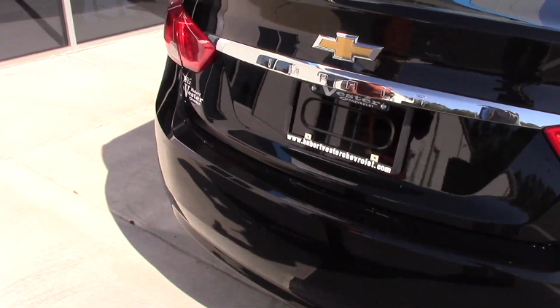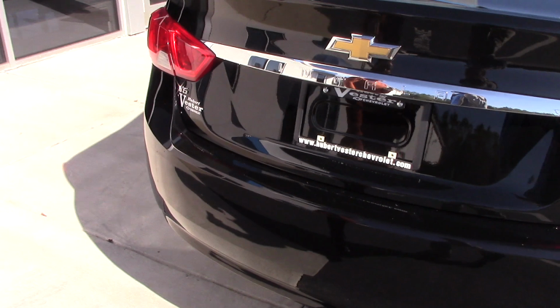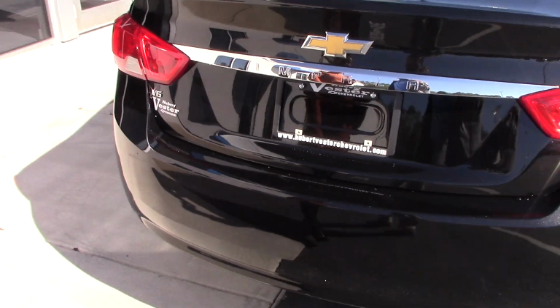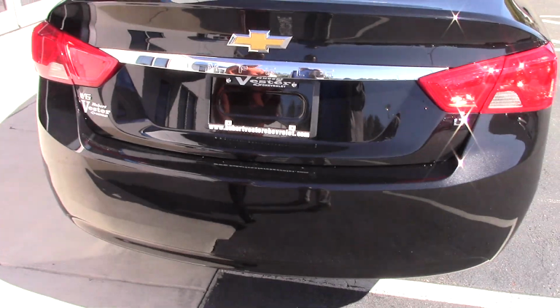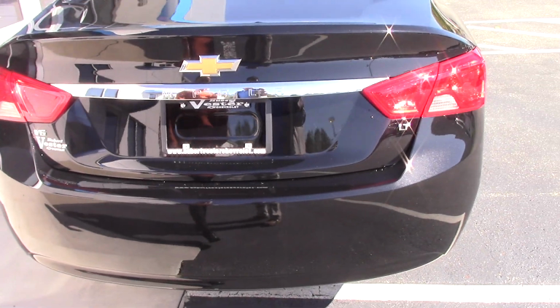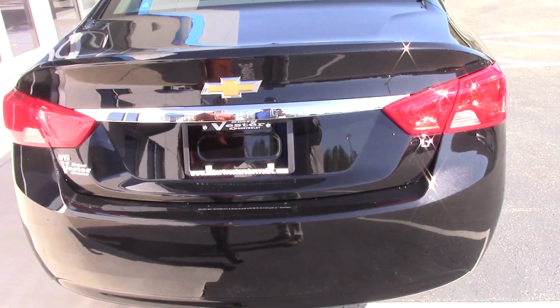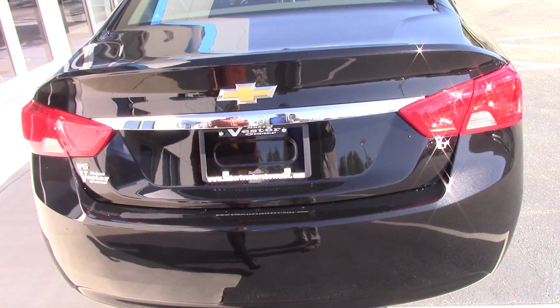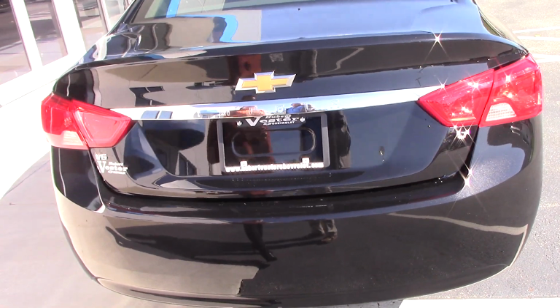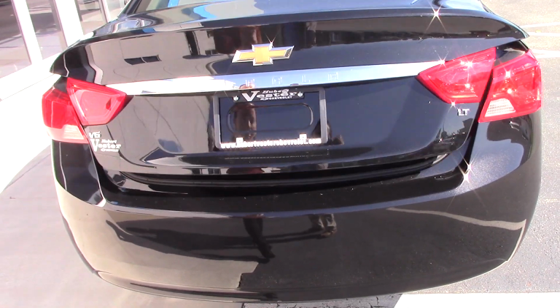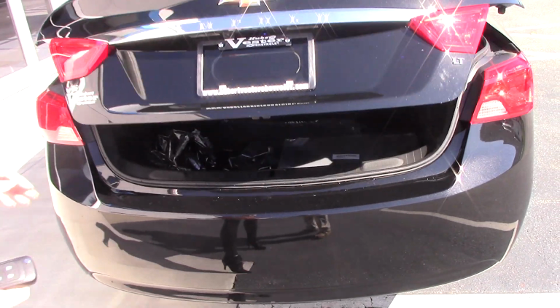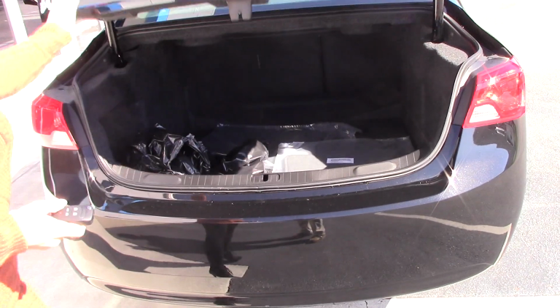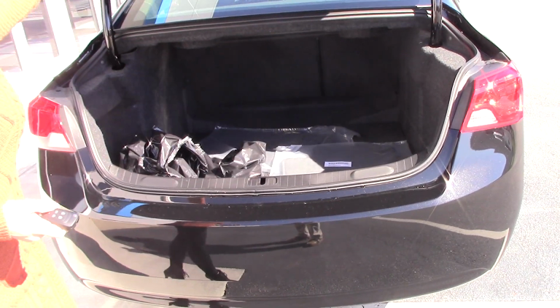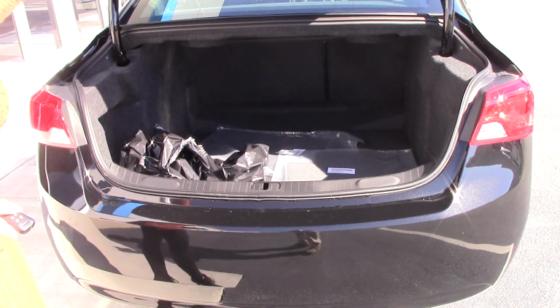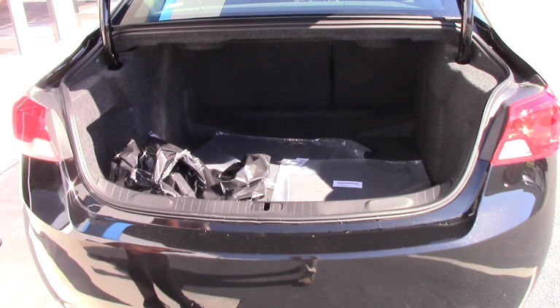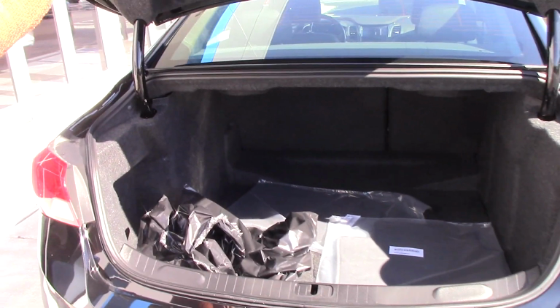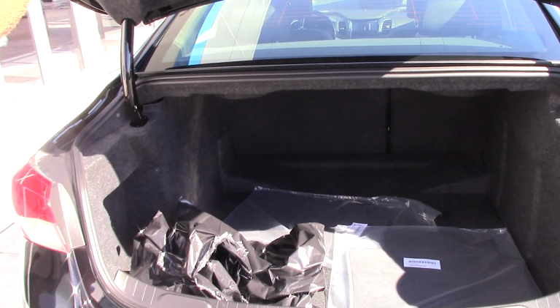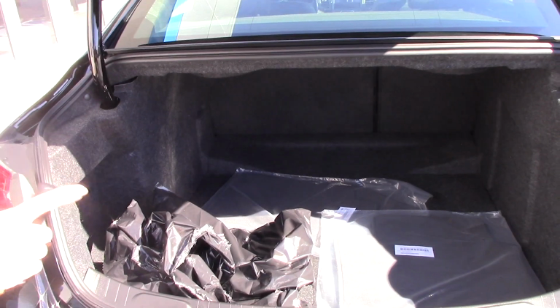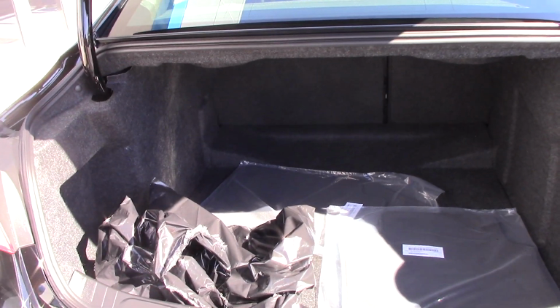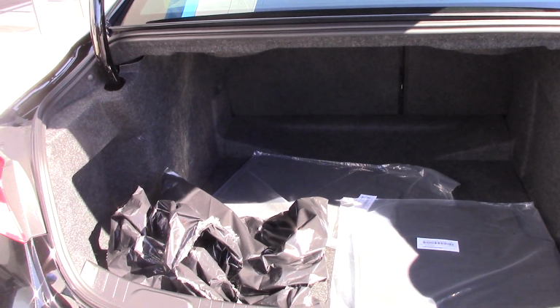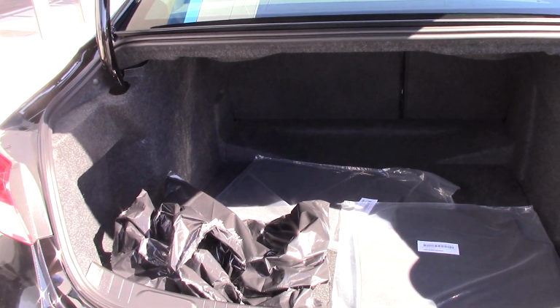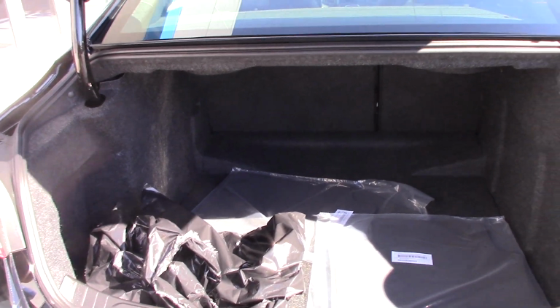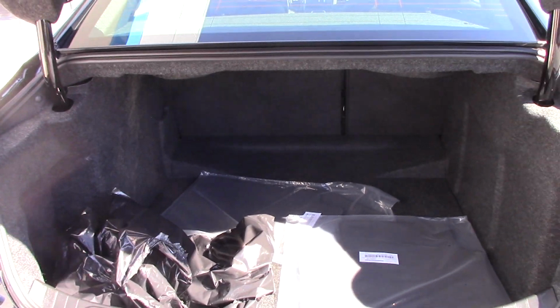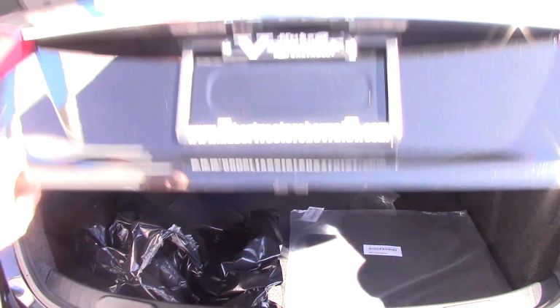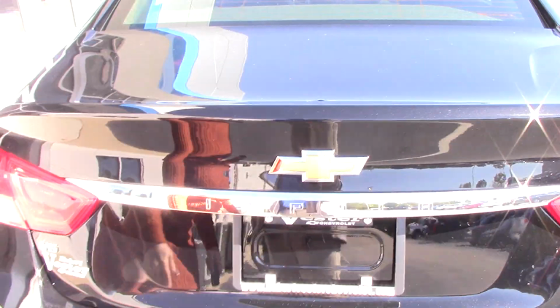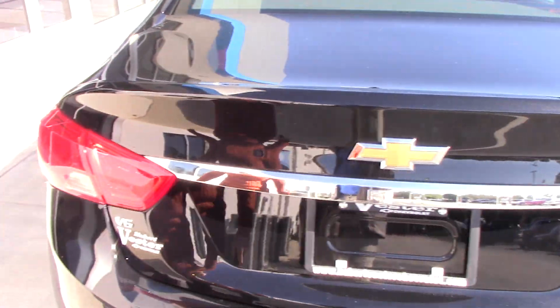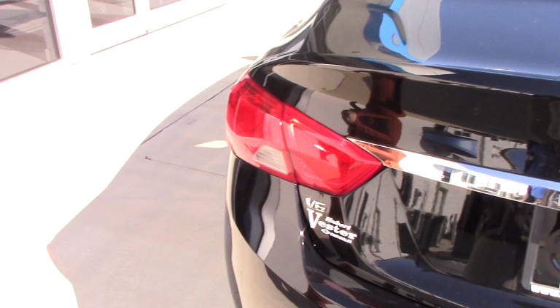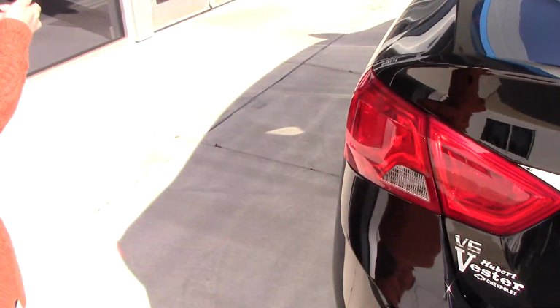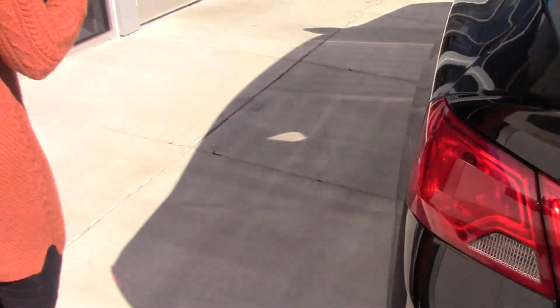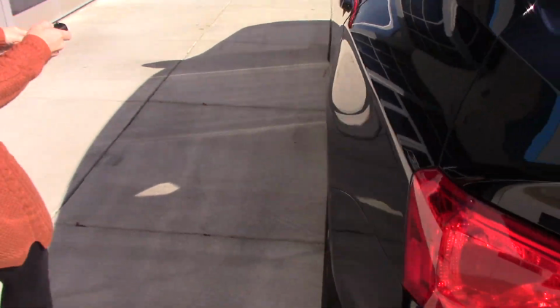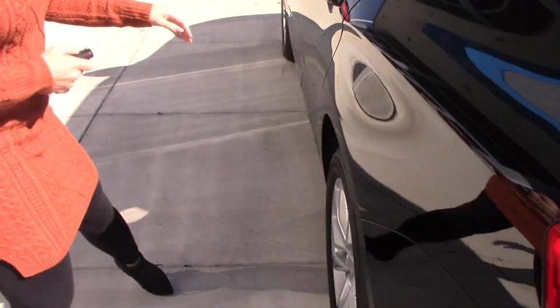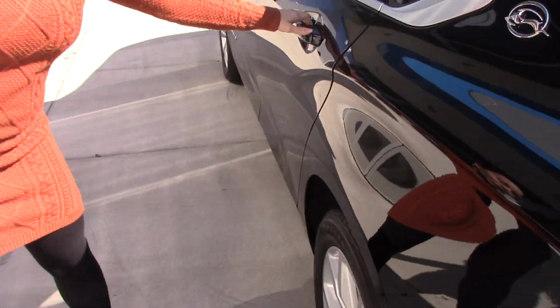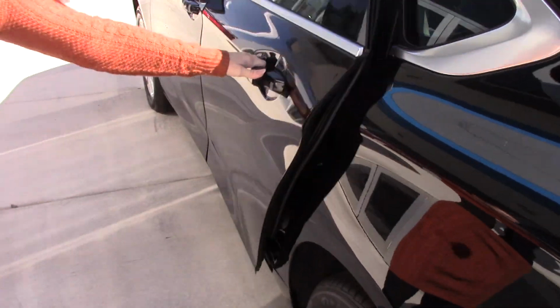Your backup camera in the back, as well as a button to make it easy to access your trunk. Plenty of space. It does have your floor mats as well. This car is brand new, and if you'll hop inside, I will show you some features.